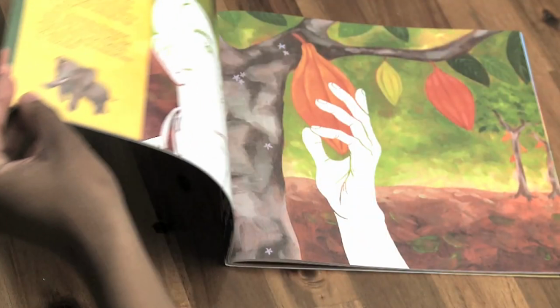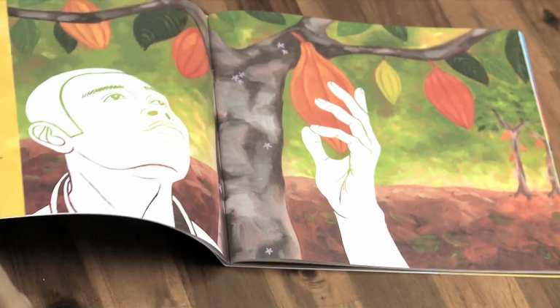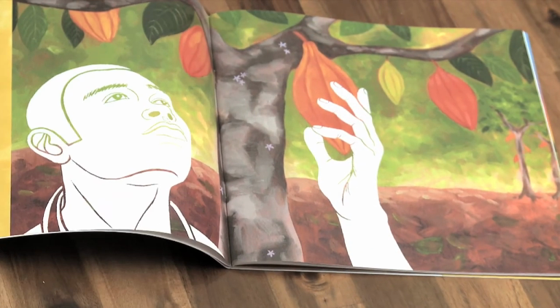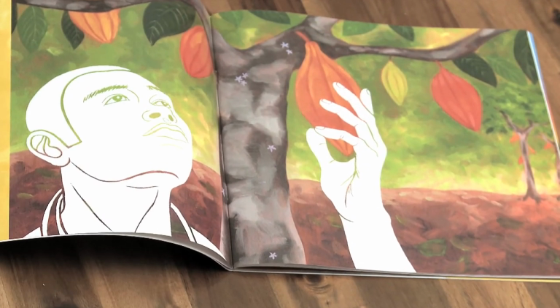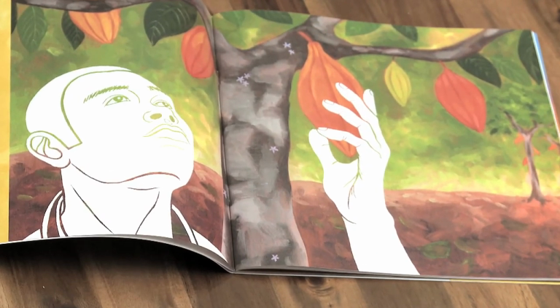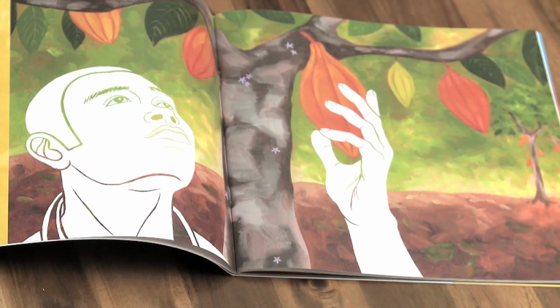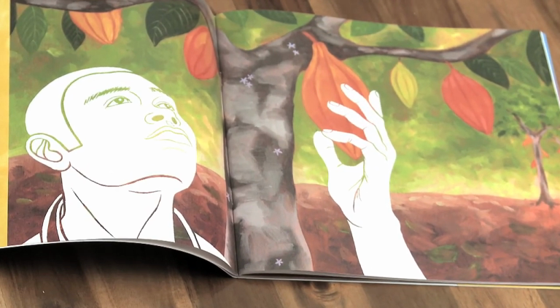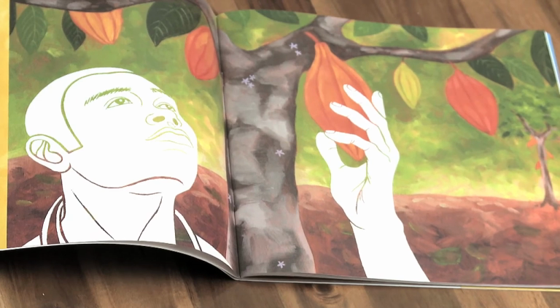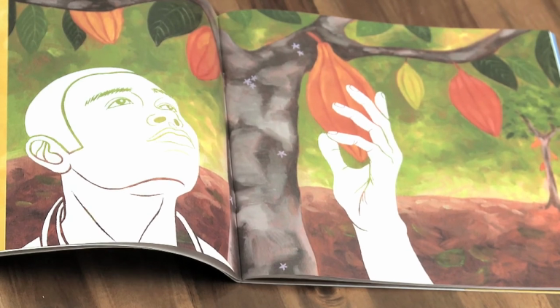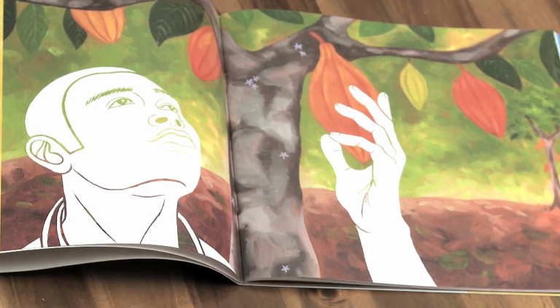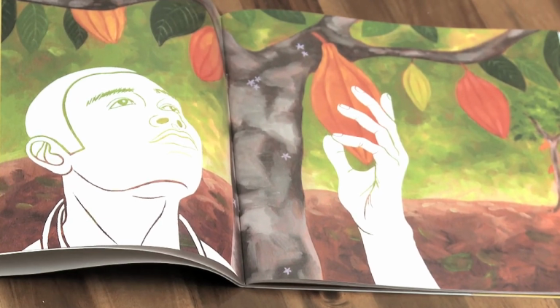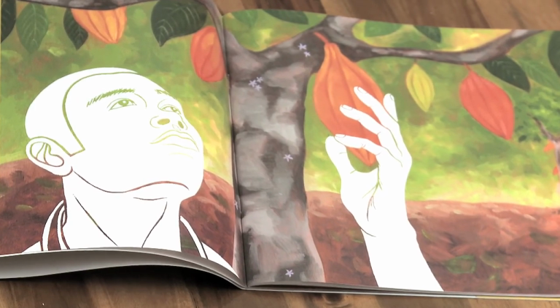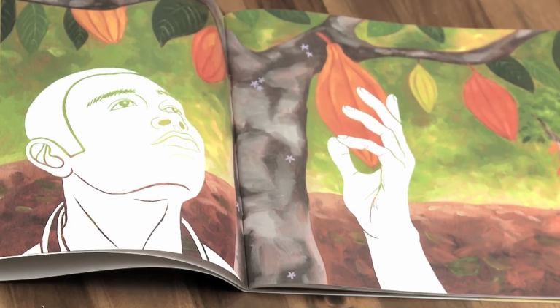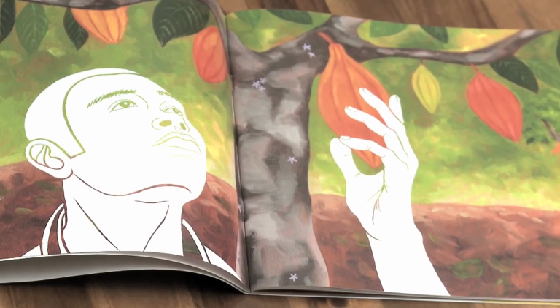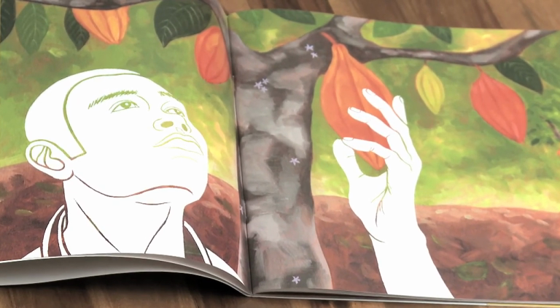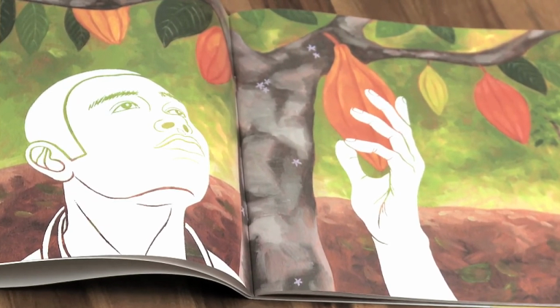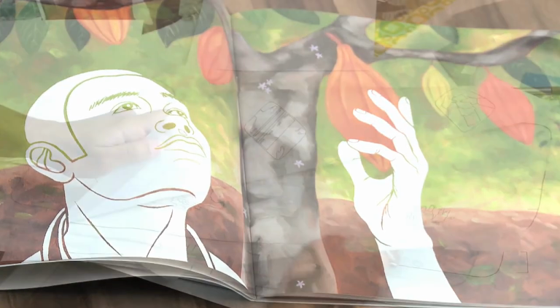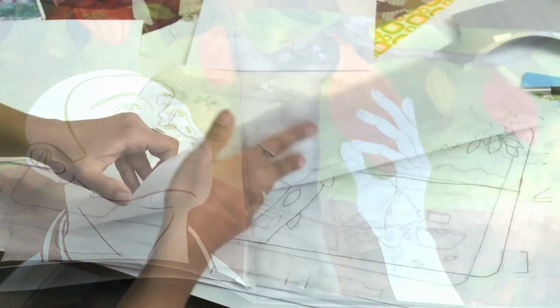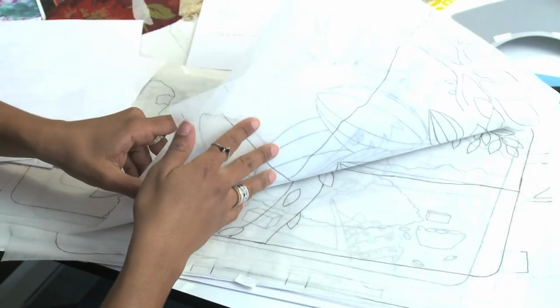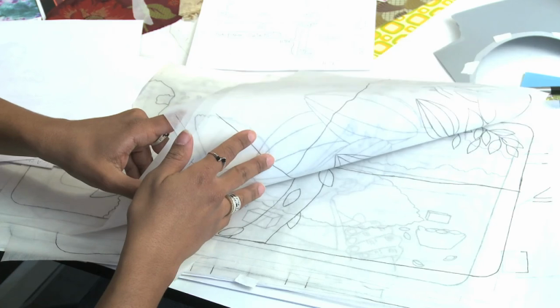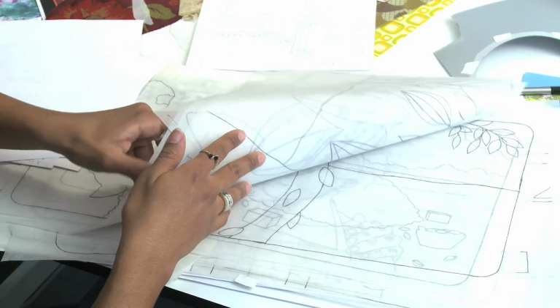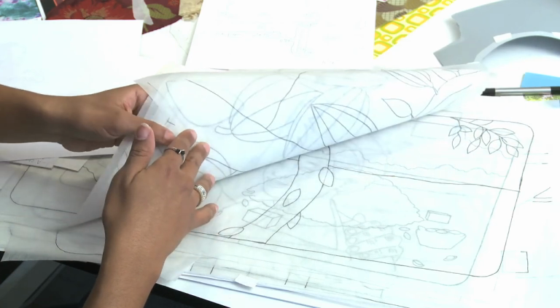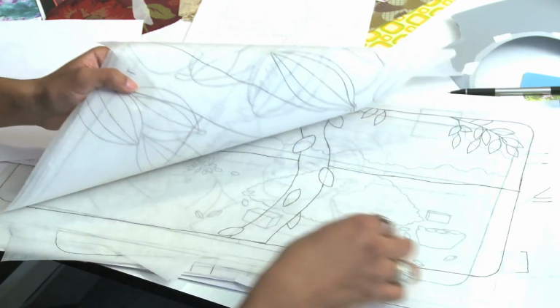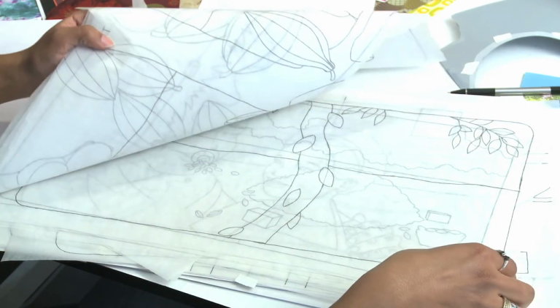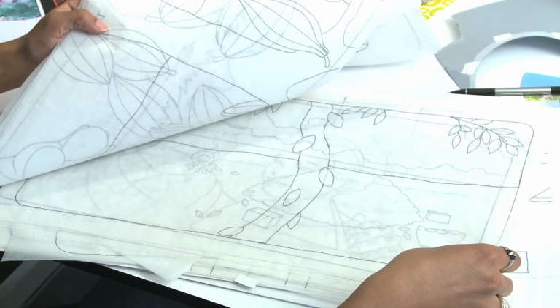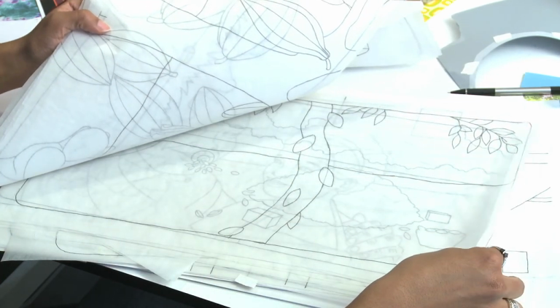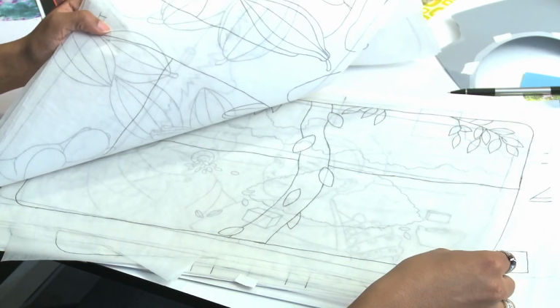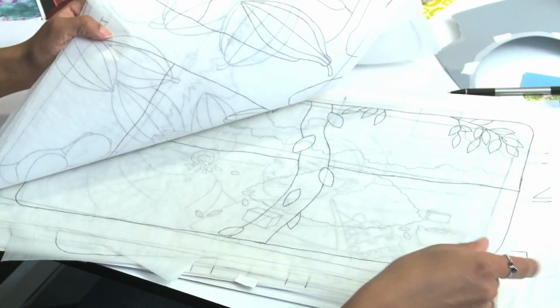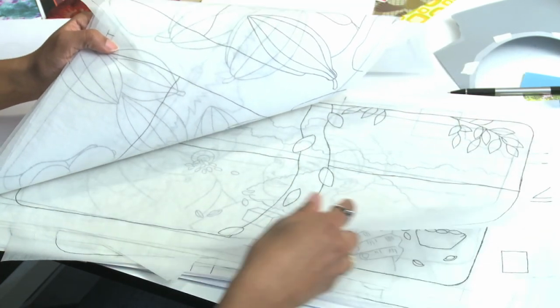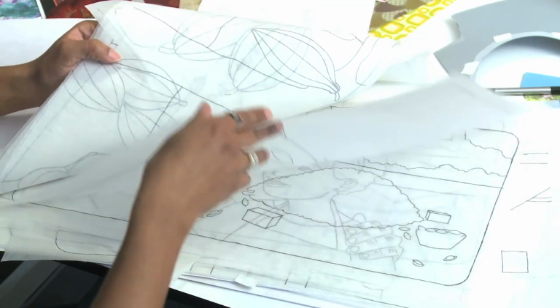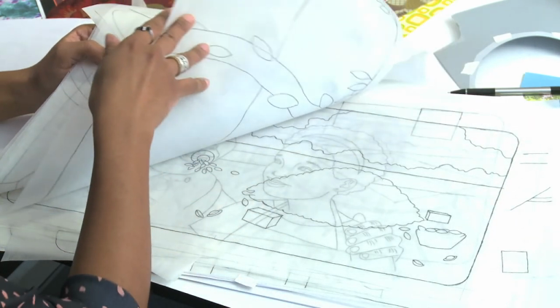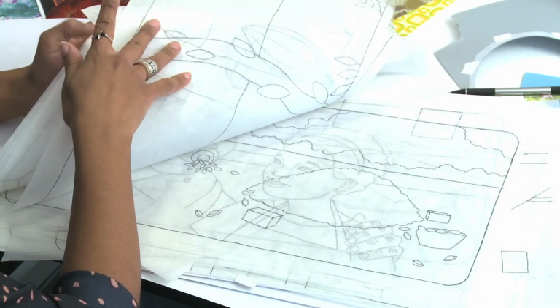Cacao is where chocolate comes from, and everyone loves chocolate. So I figured I want to write a book, and illustrate a book, about how my grandfather harvested and prepared cacao beans to send to chocolate factories for us to have chocolate.